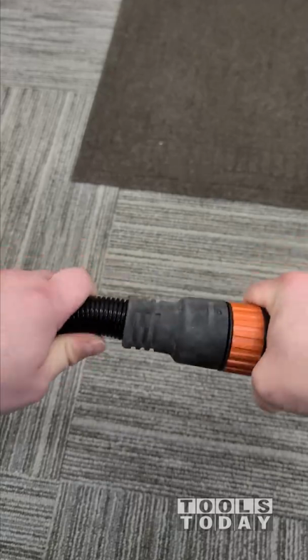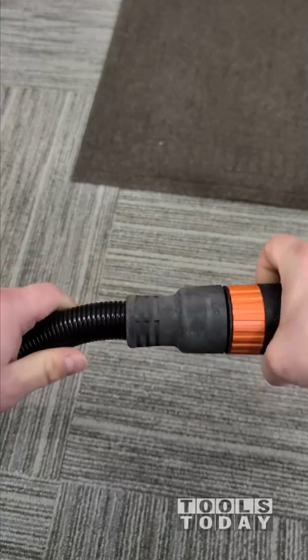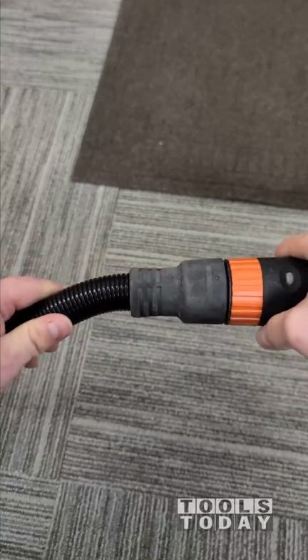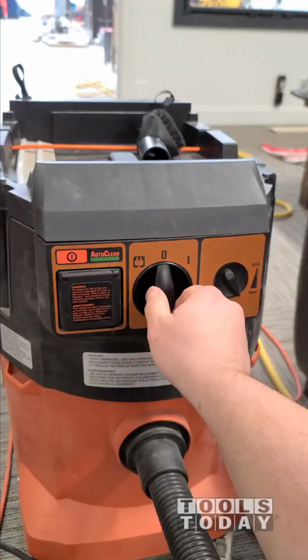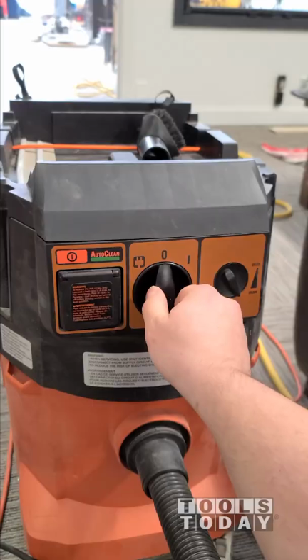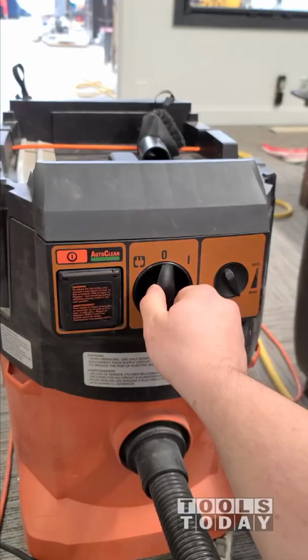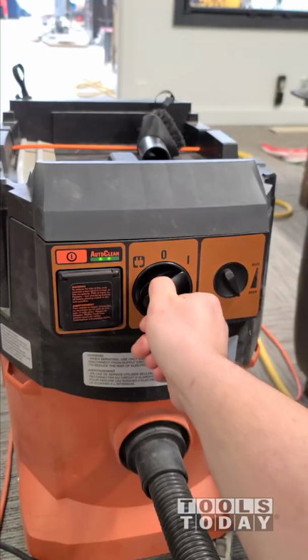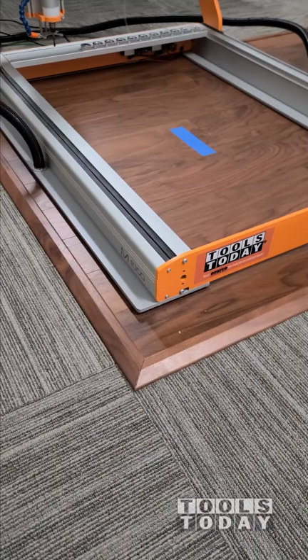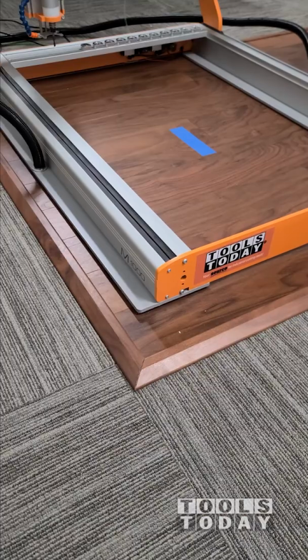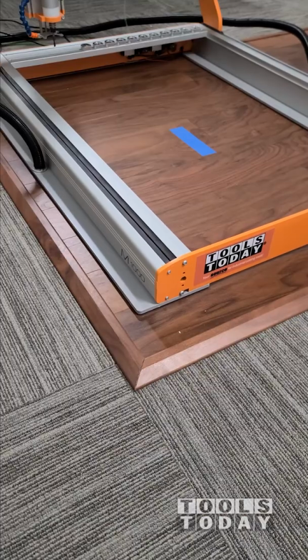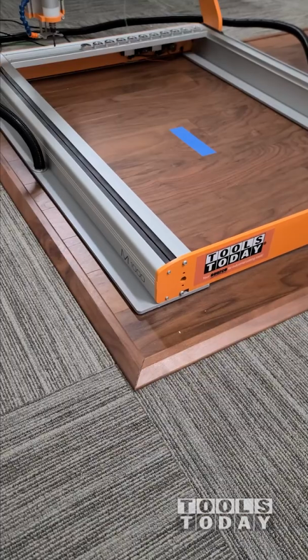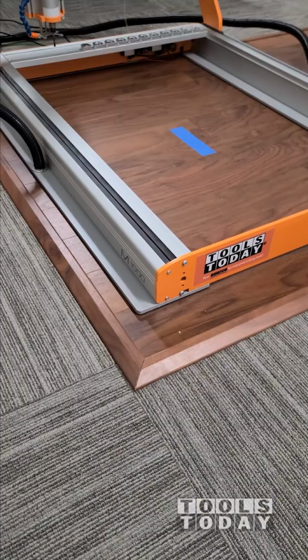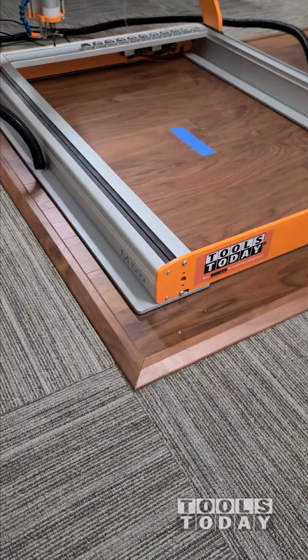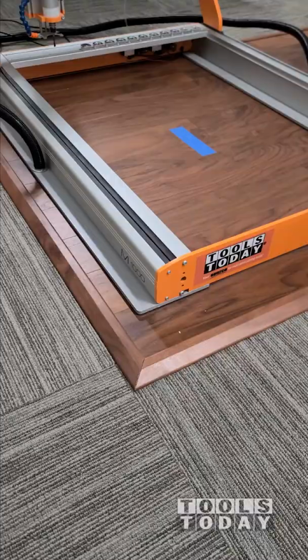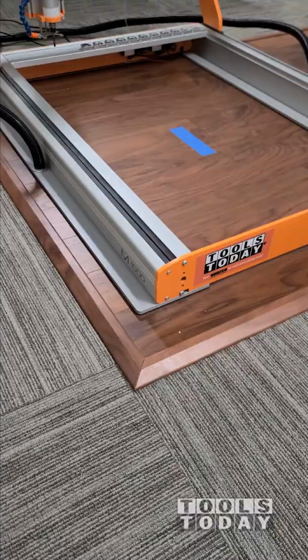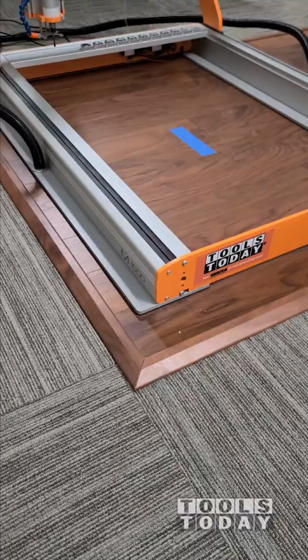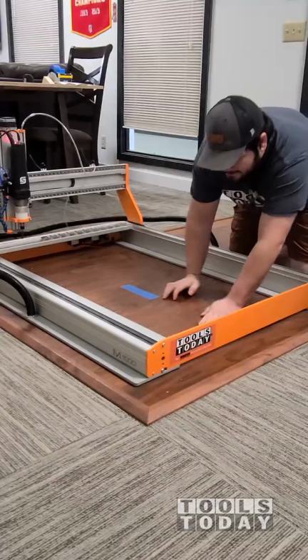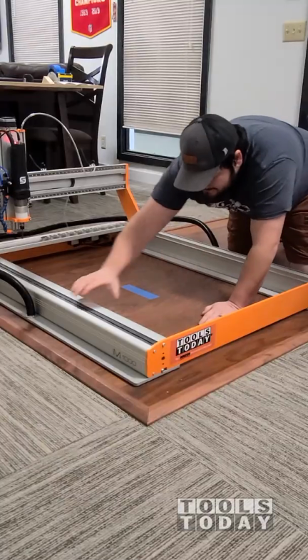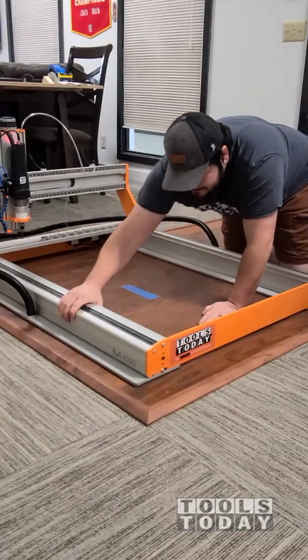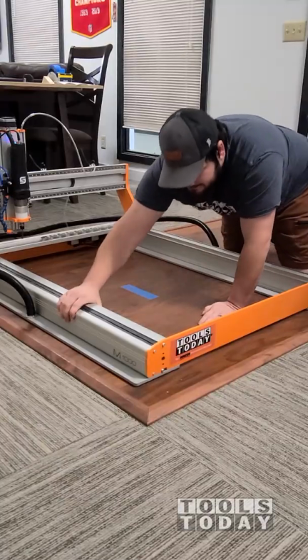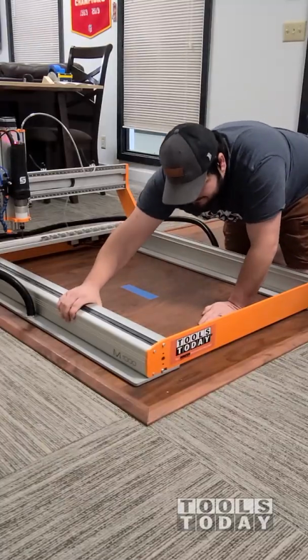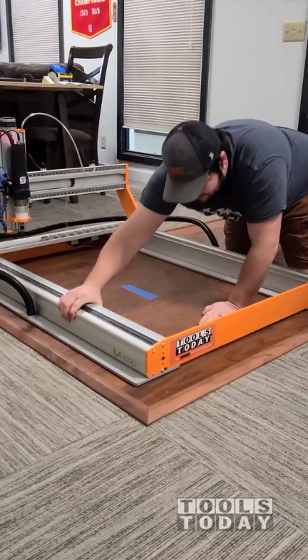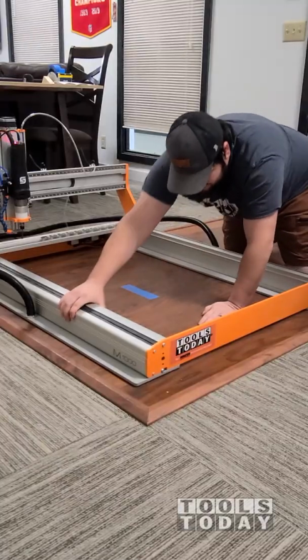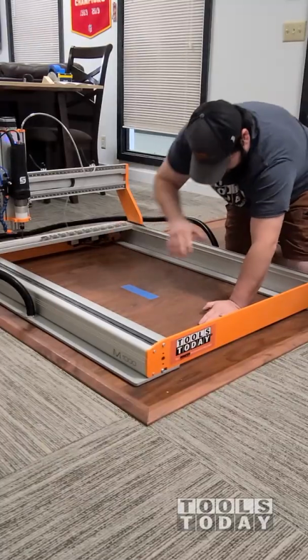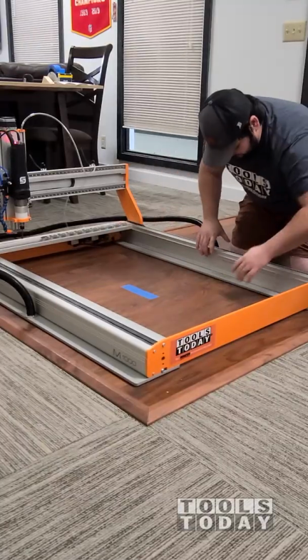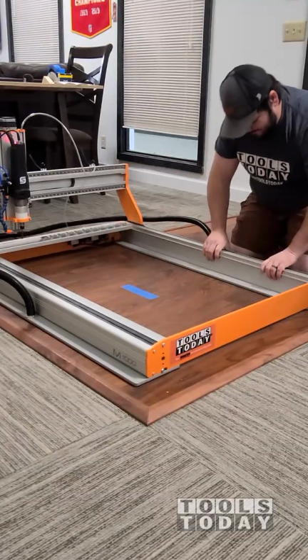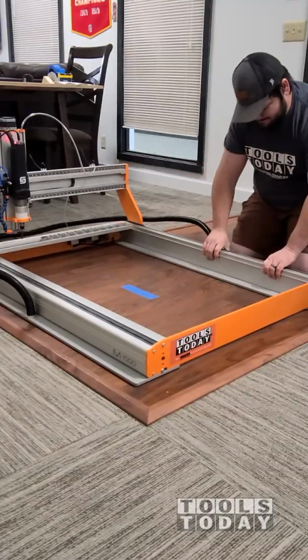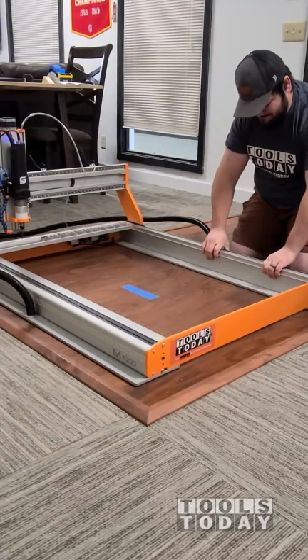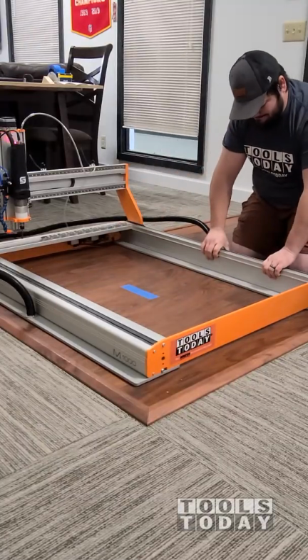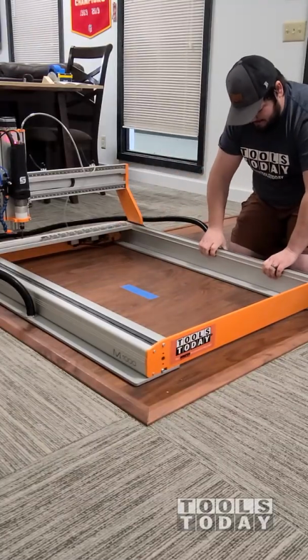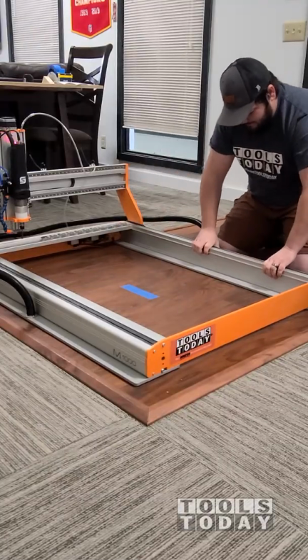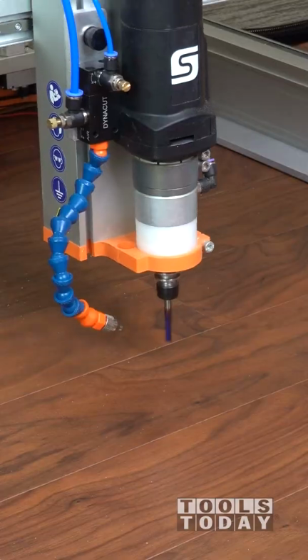Once we turn this vacuum on it is fully sucked down, and I would have a really hard time moving this anywhere. I'd pull up the whole floor before I actually got anything done.